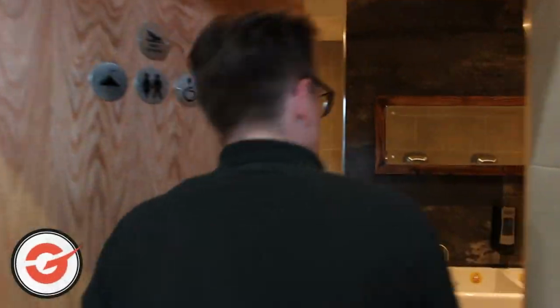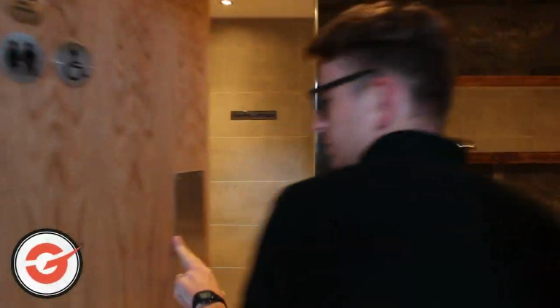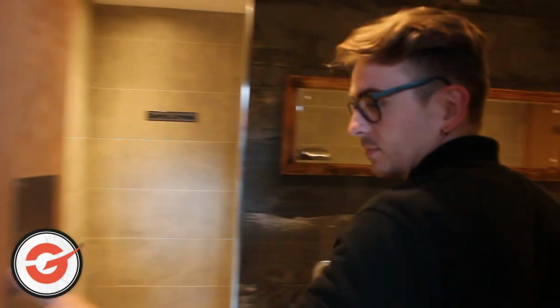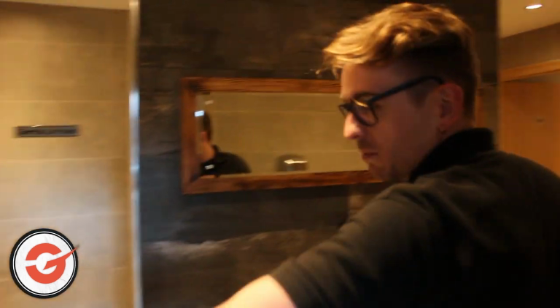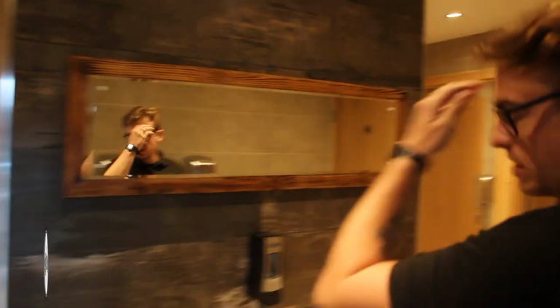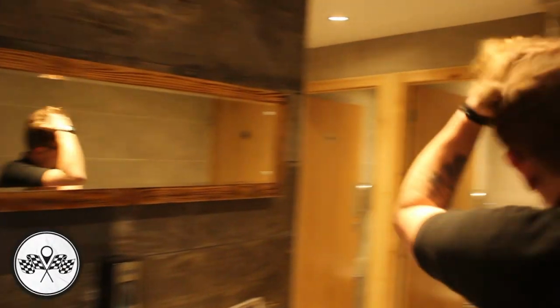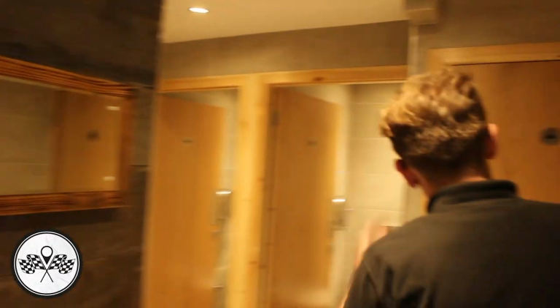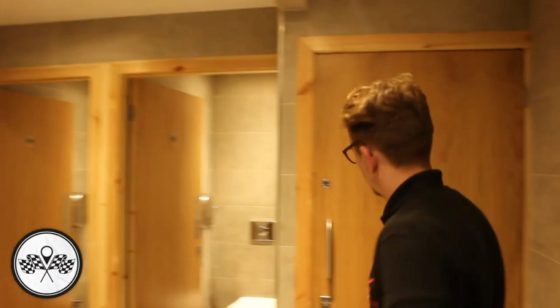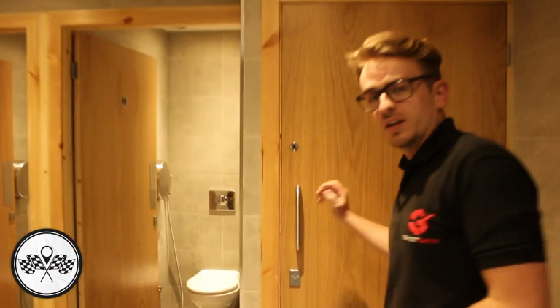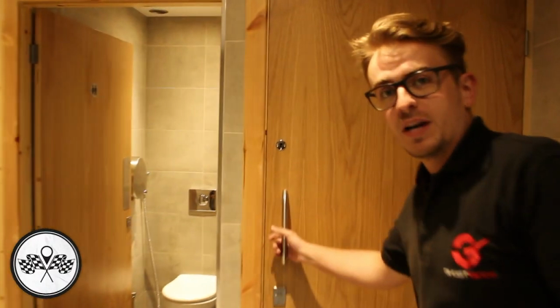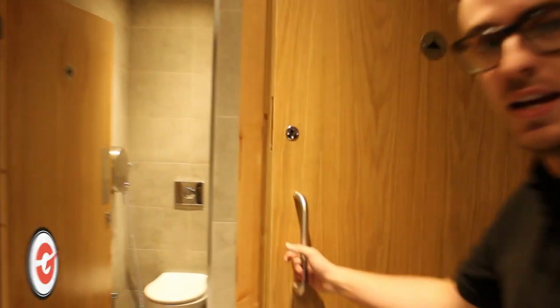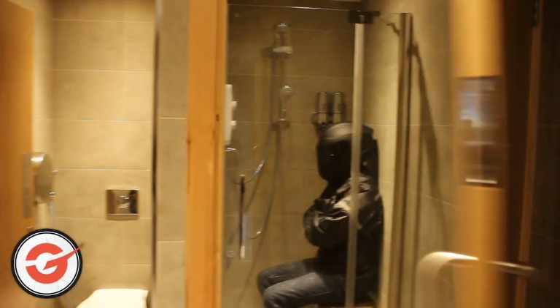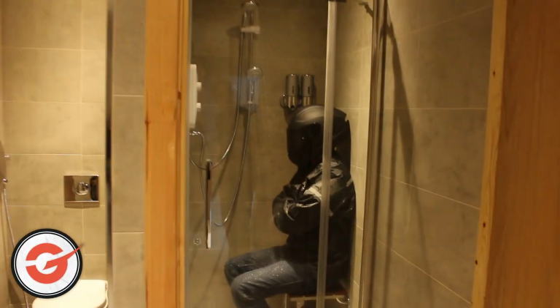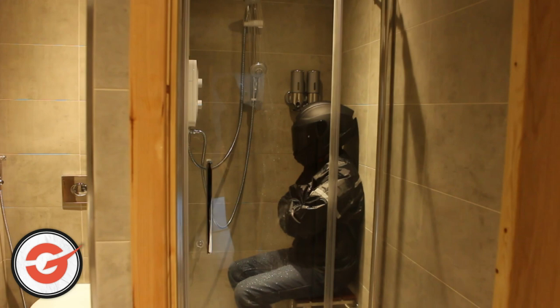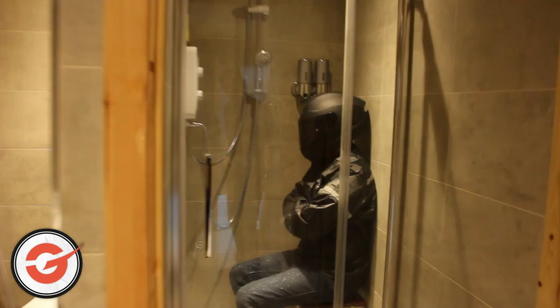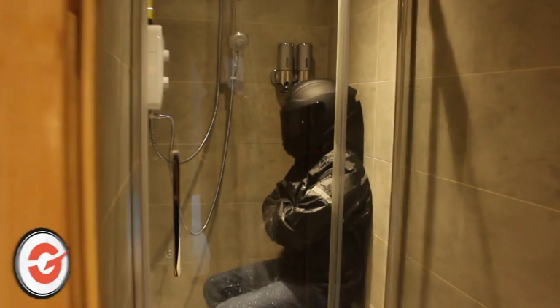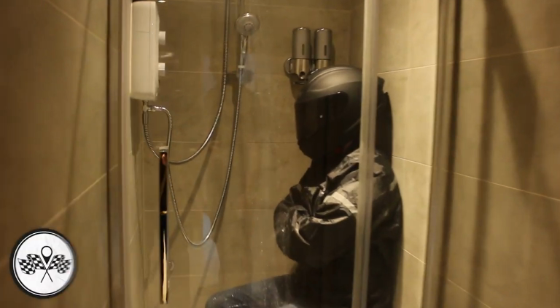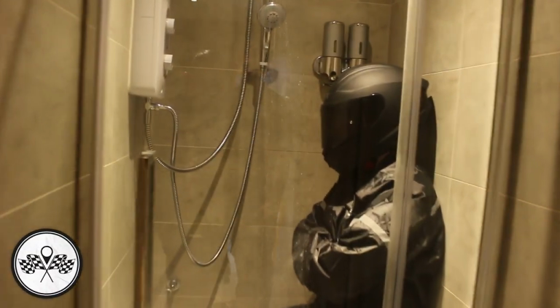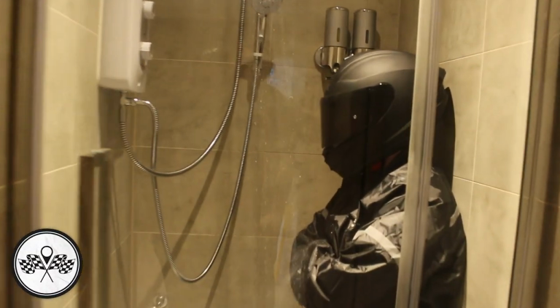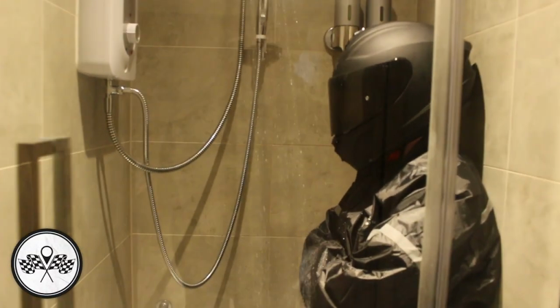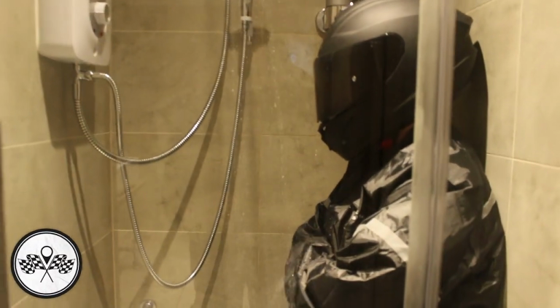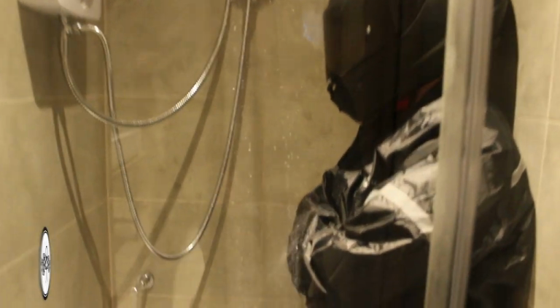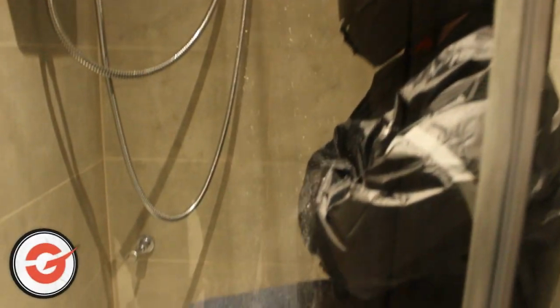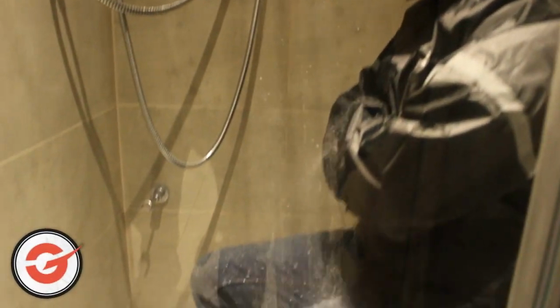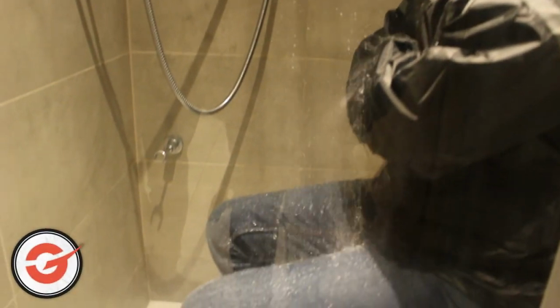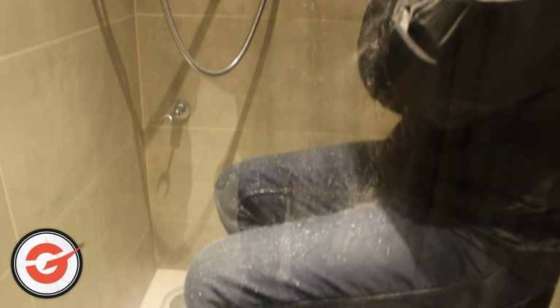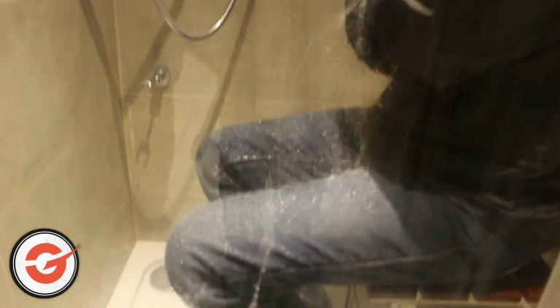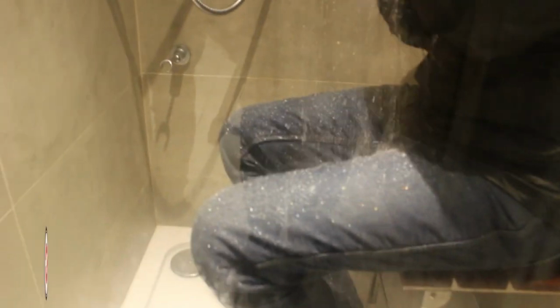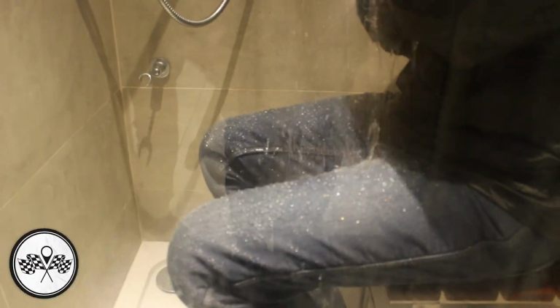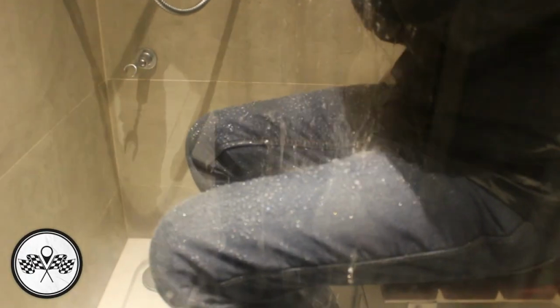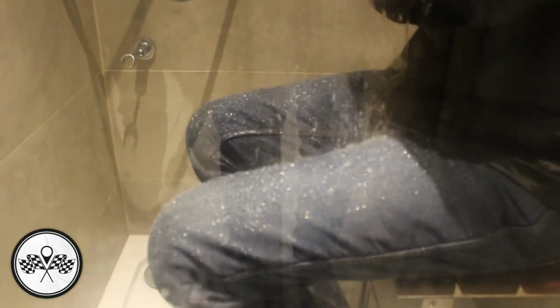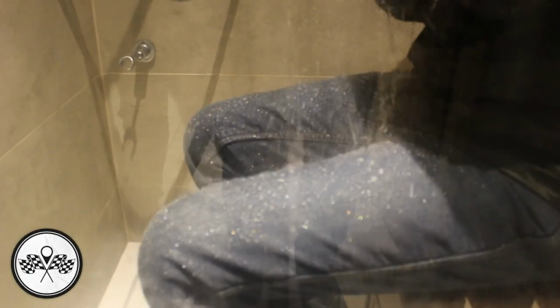In we walk to the bathroom and we've got a little surprise in here. As you can see, Ghost is sat in here currently wearing the jeans. If you zoom in on those jeans you can see the water is beading and it is just falling straight off.